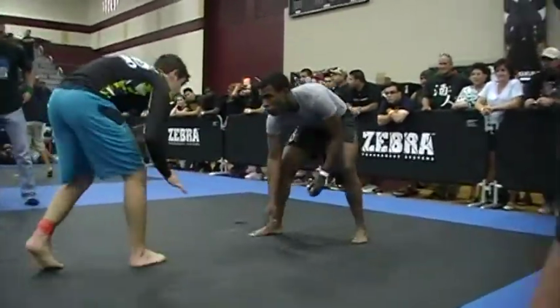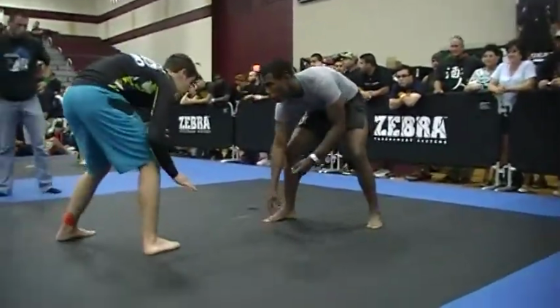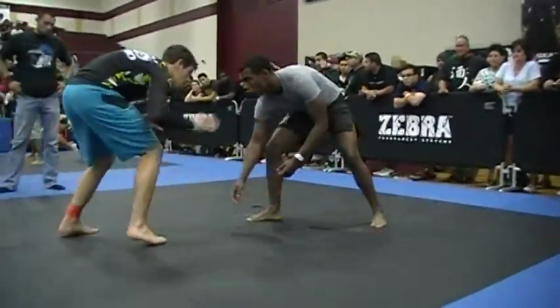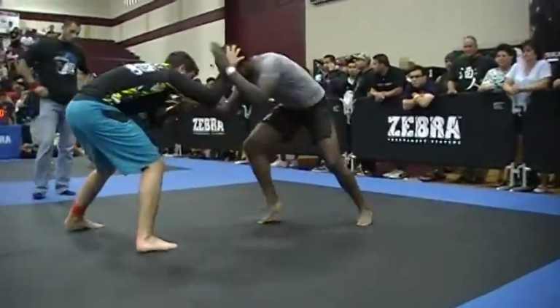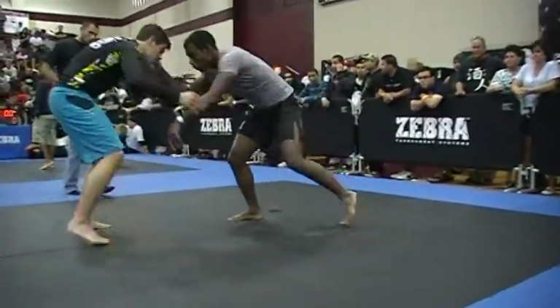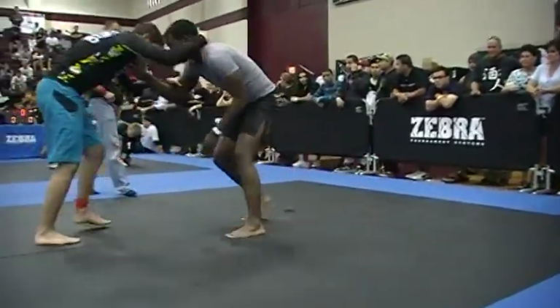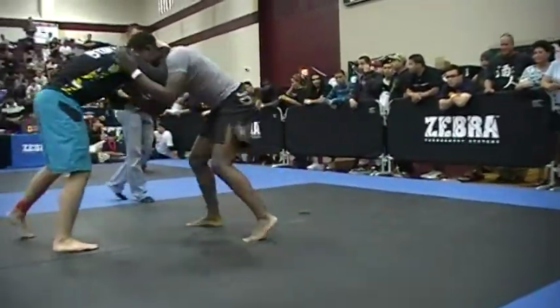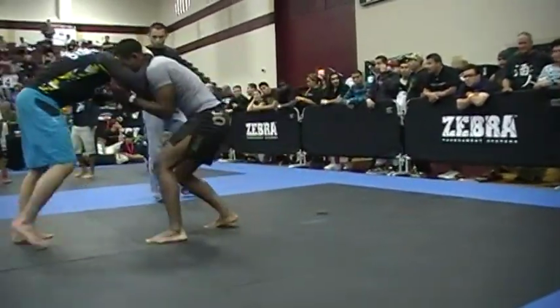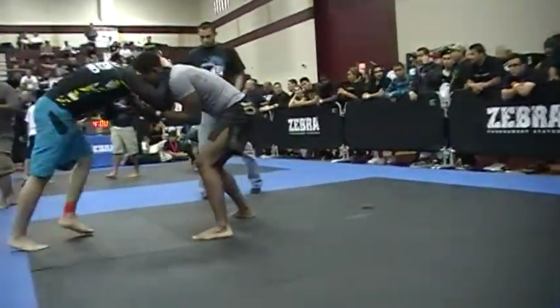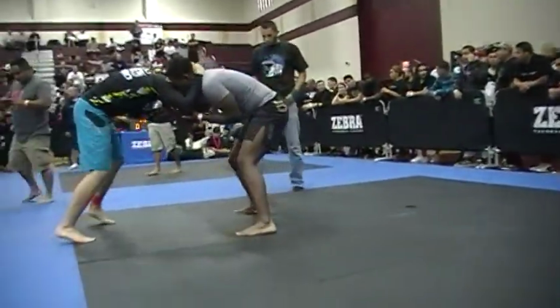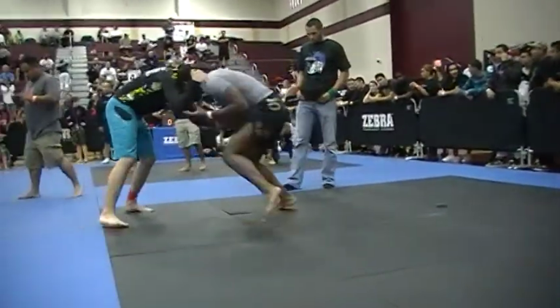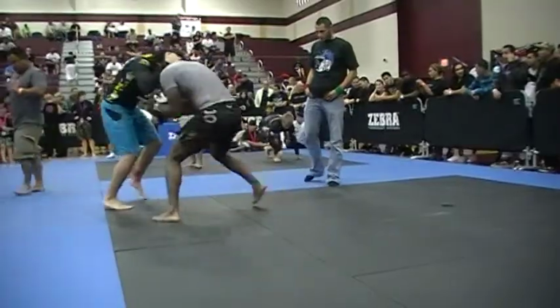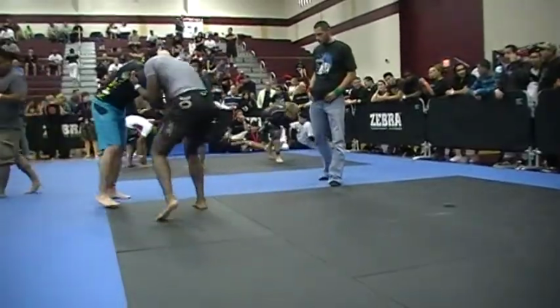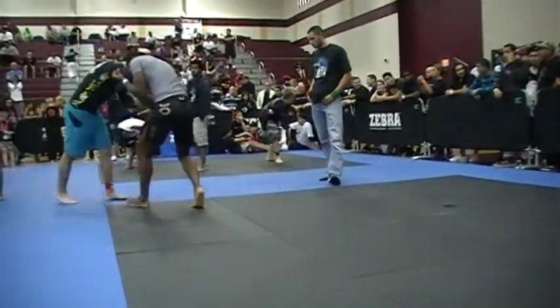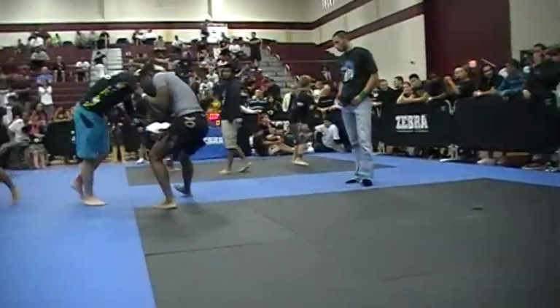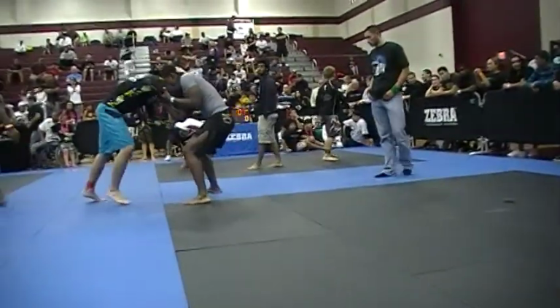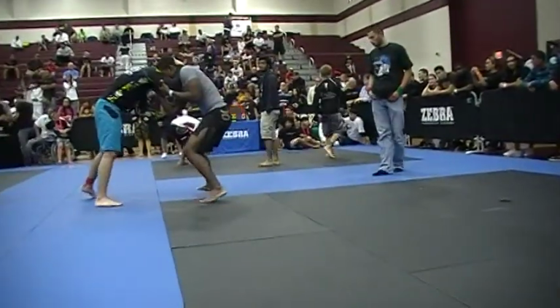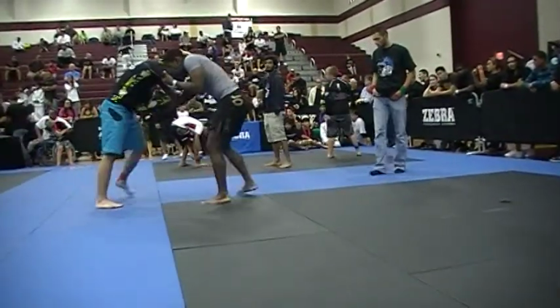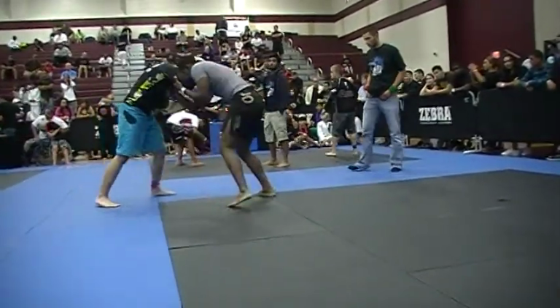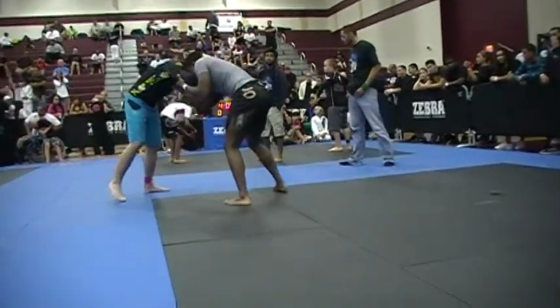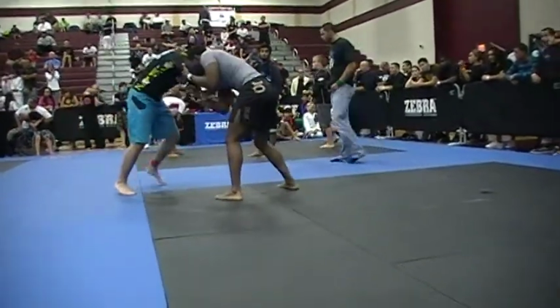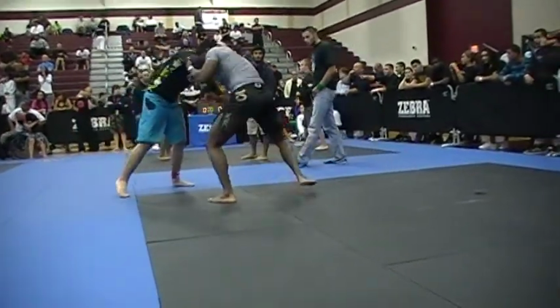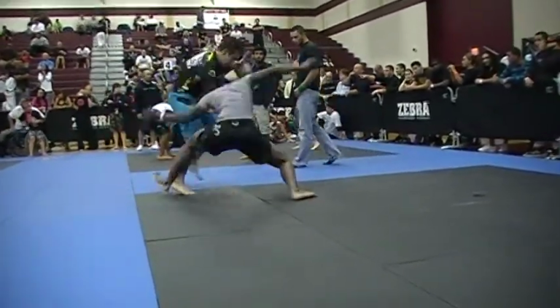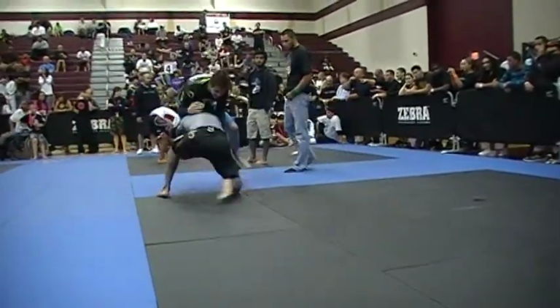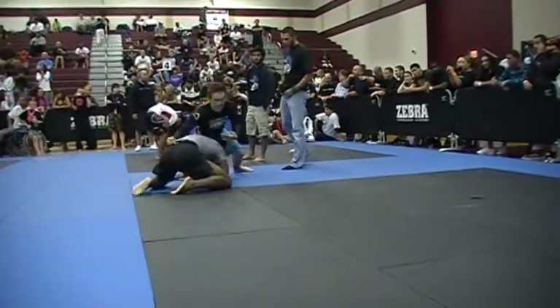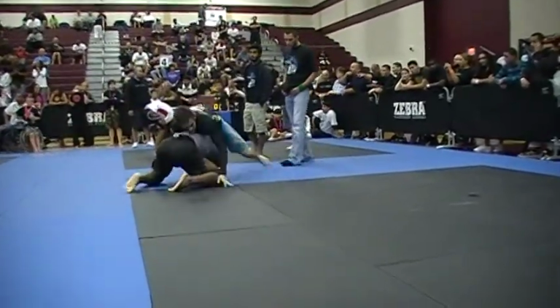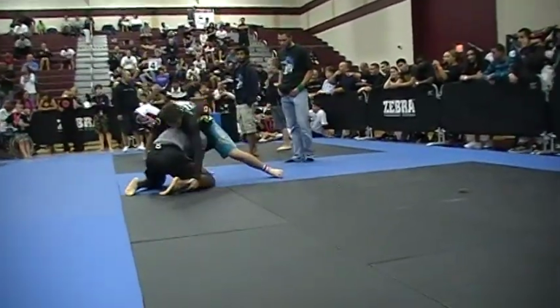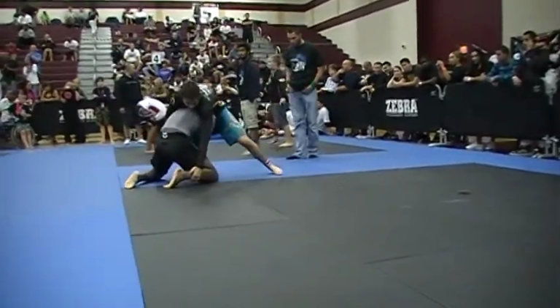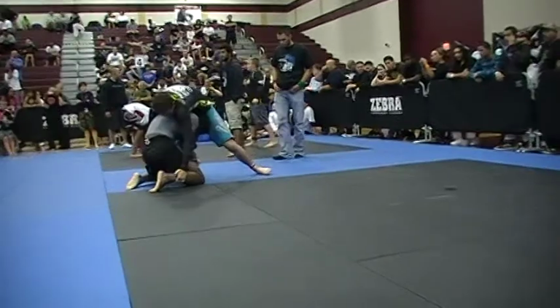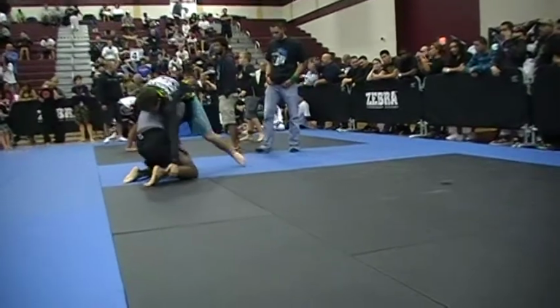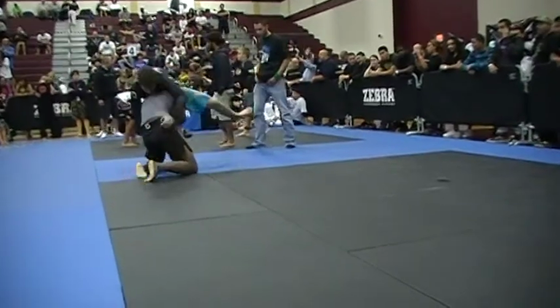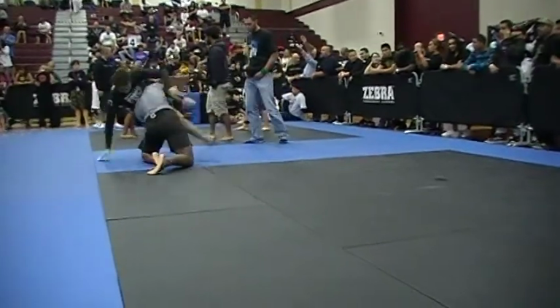Be aggressive, Jacob. Be aggressive. Pop up. Pop up and shoot. Pop him up and shoot. Finish it, Jacob. Finish it.